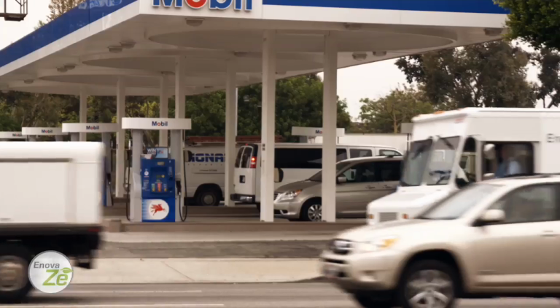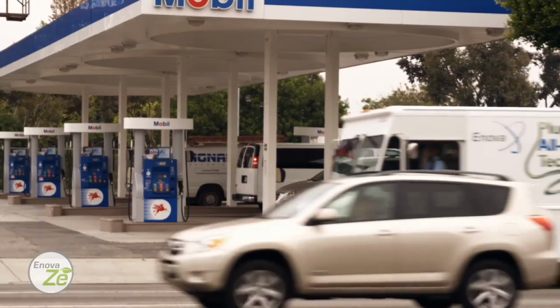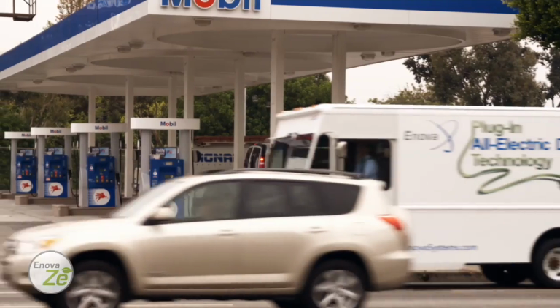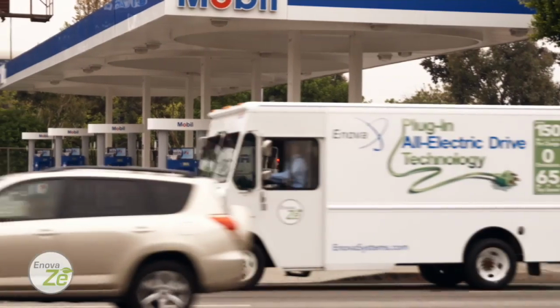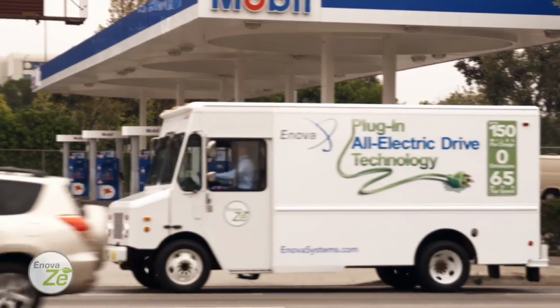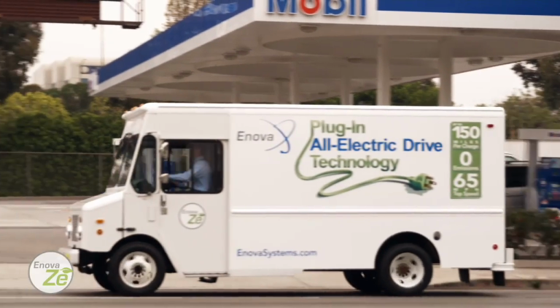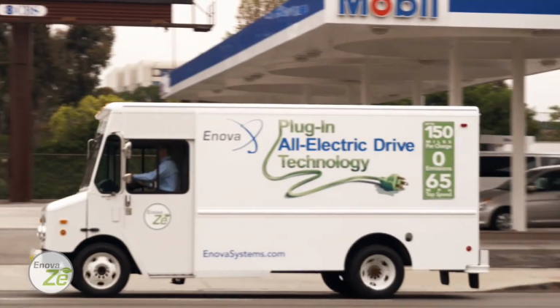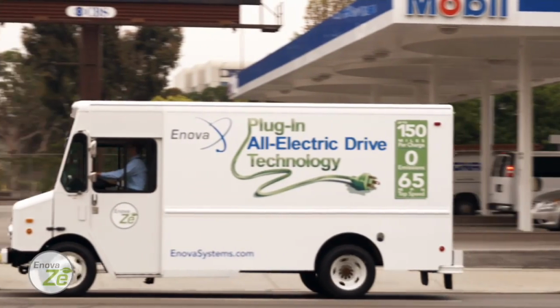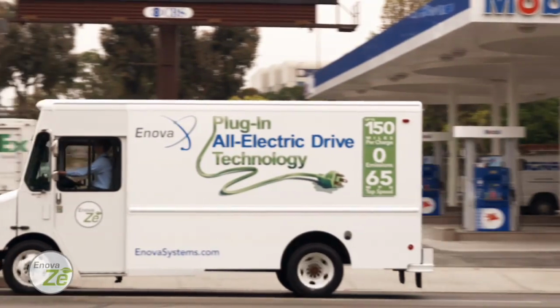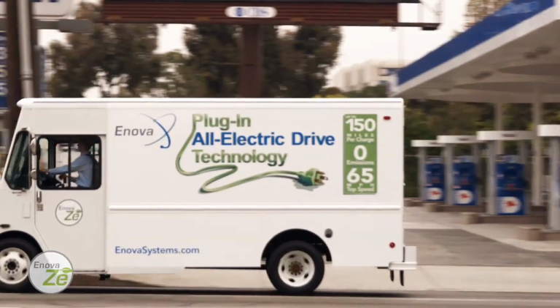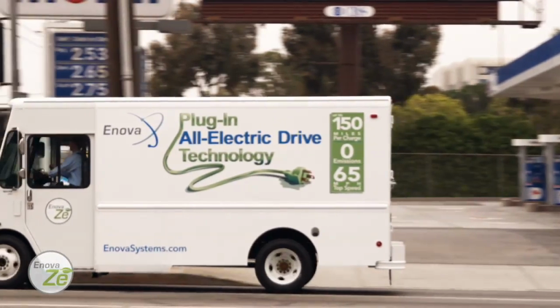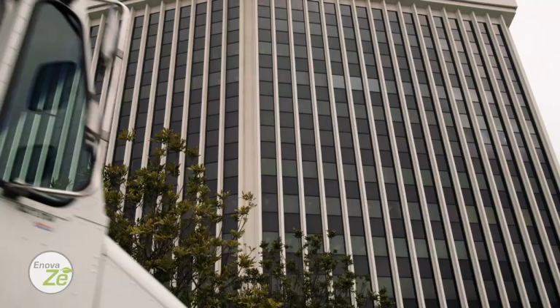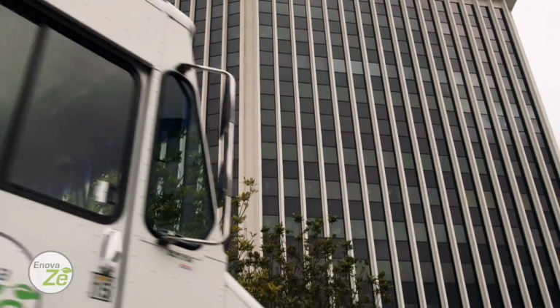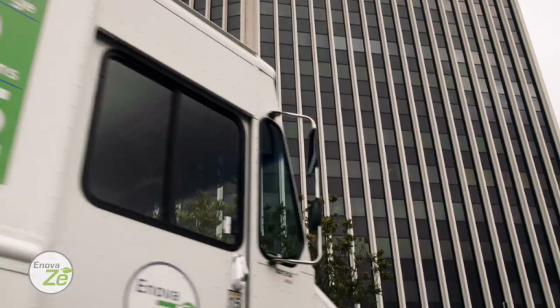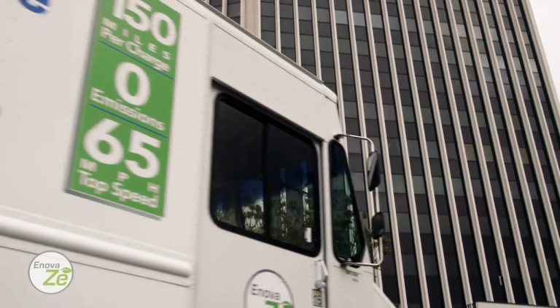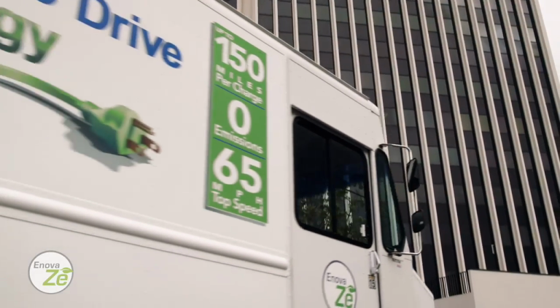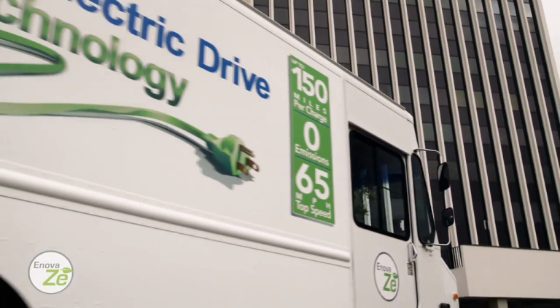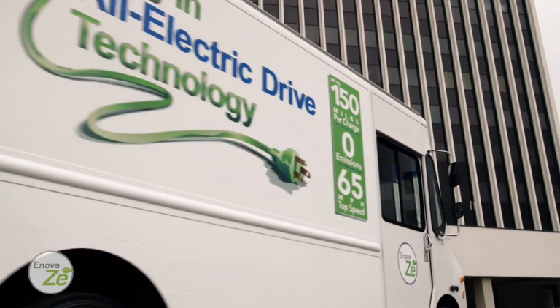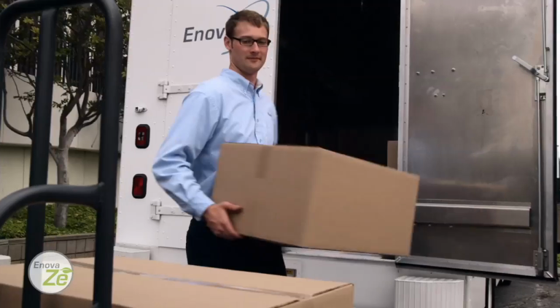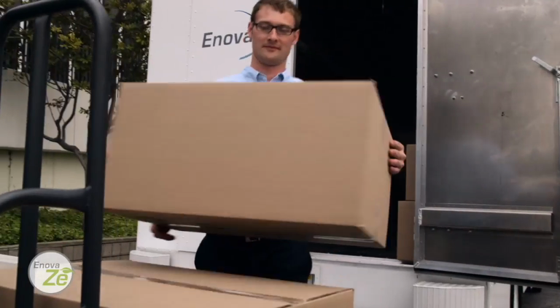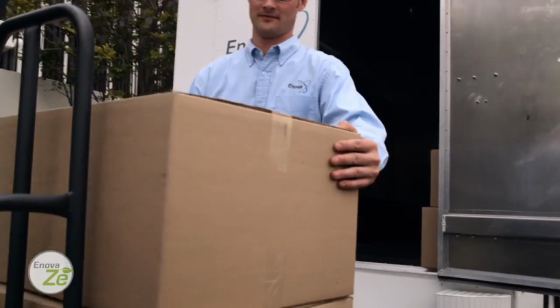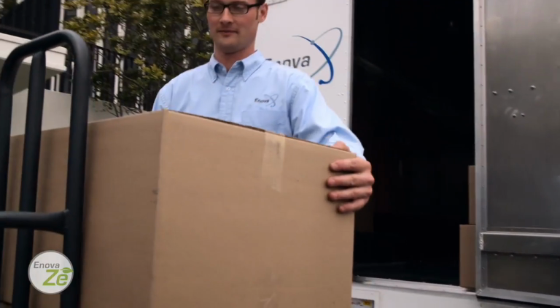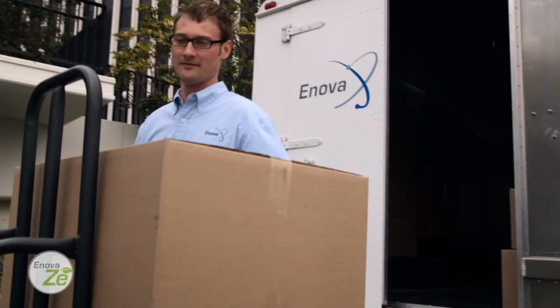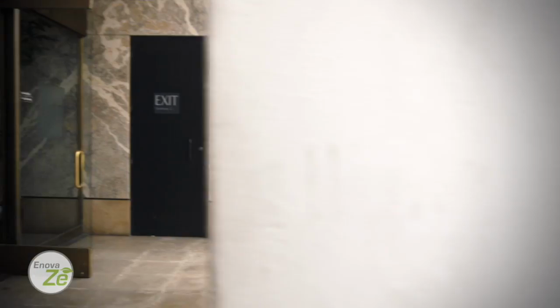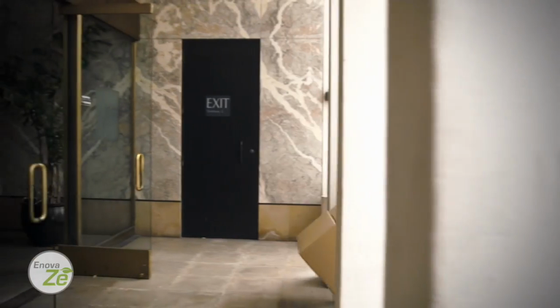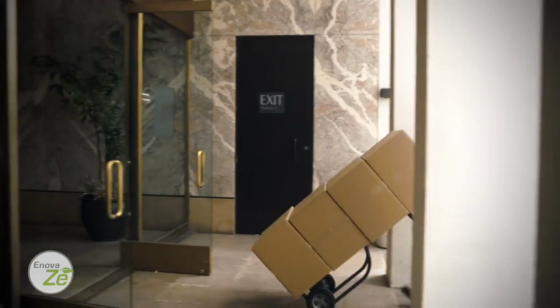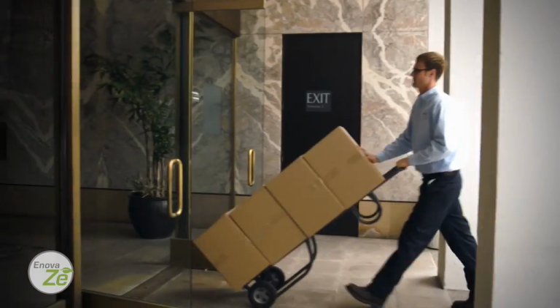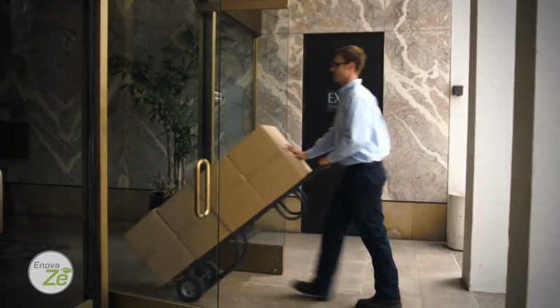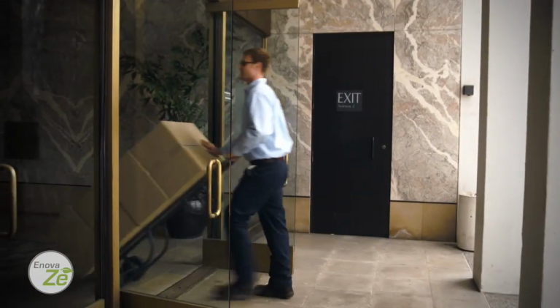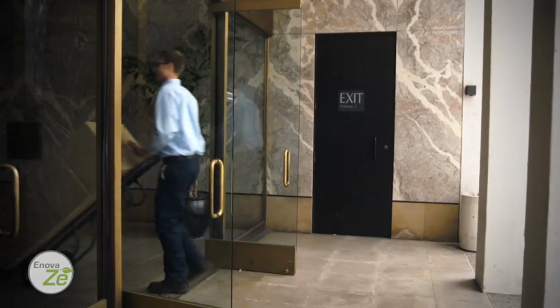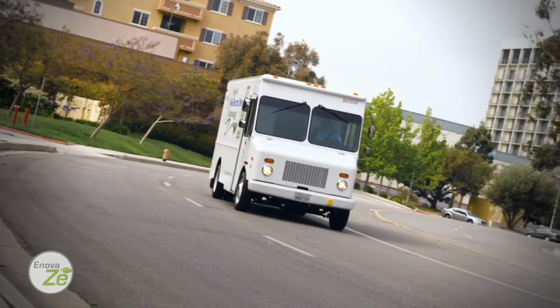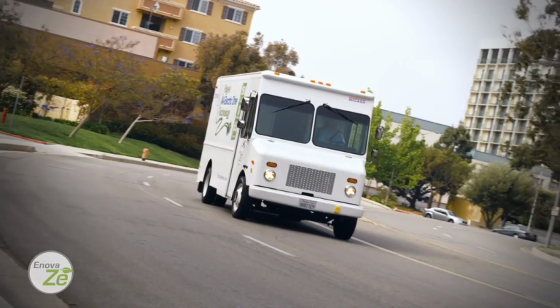You'll save up to $15,000 at the fuel pump per year and reduce maintenance costs. The Z is quiet, easy to operate, and has zero emissions. Clearly demonstrate to your stakeholders that you're making a strong commitment to improving the environment.